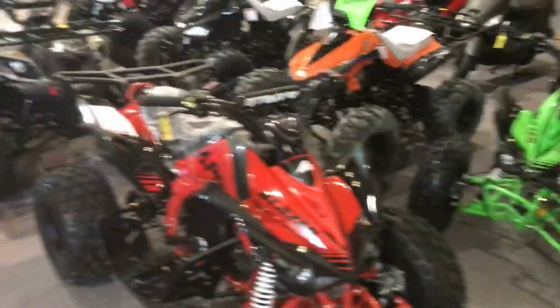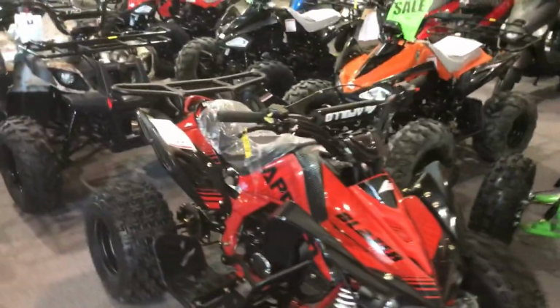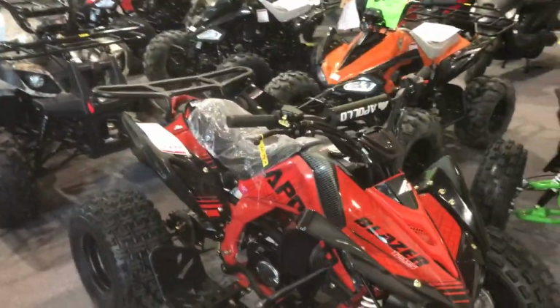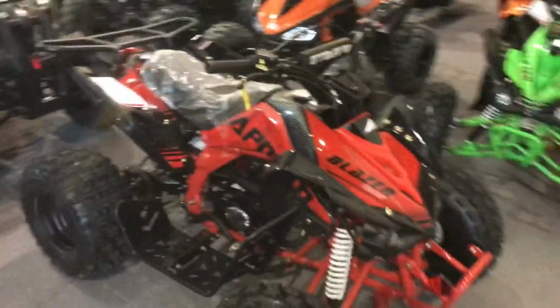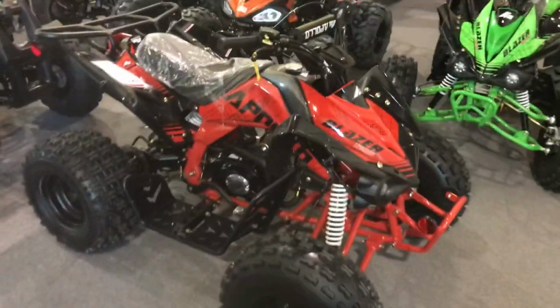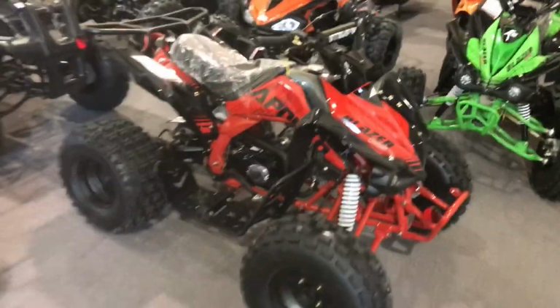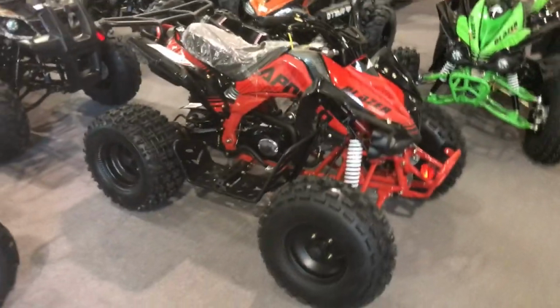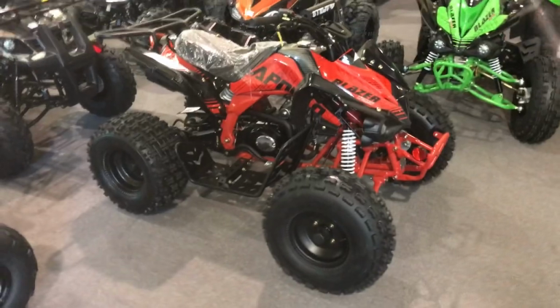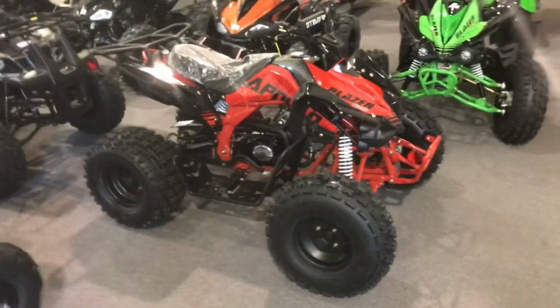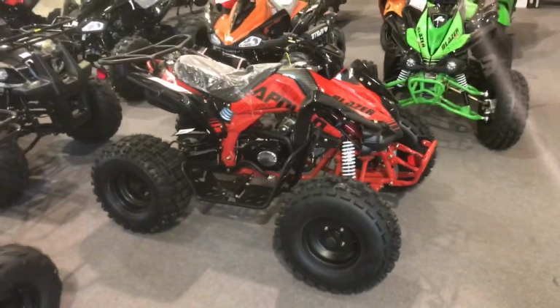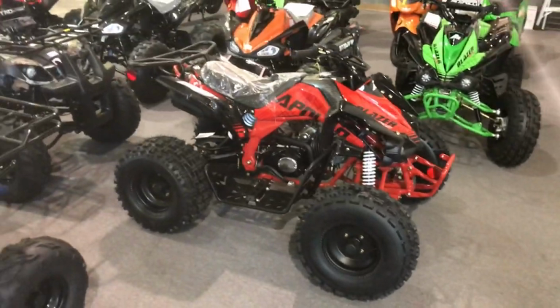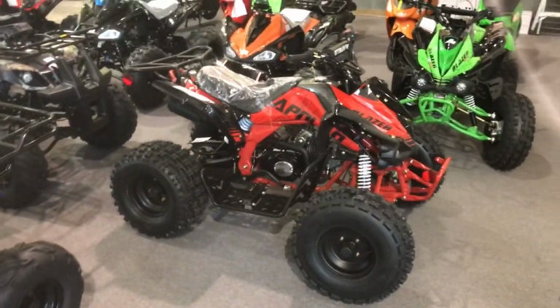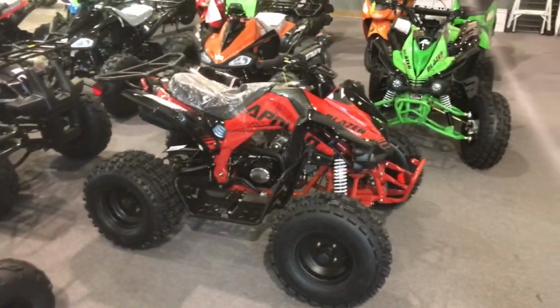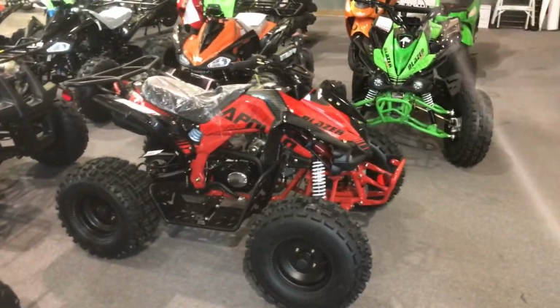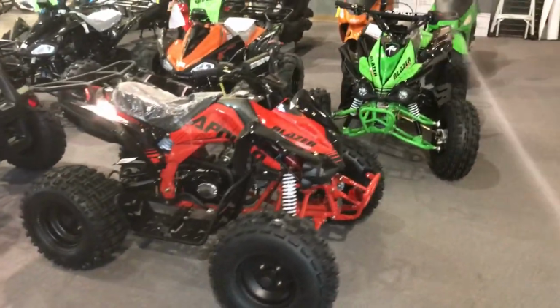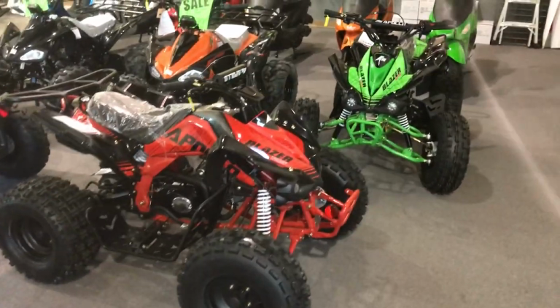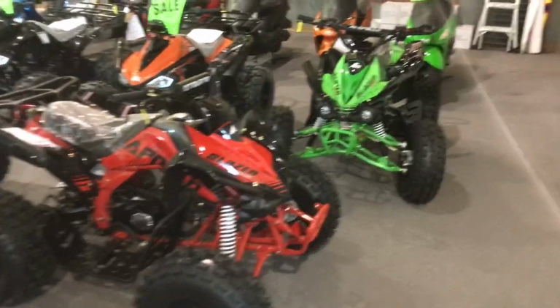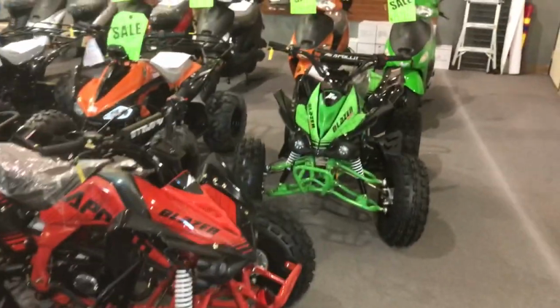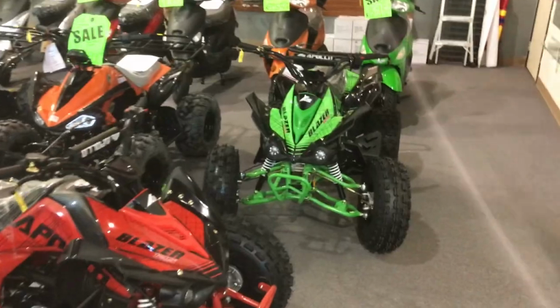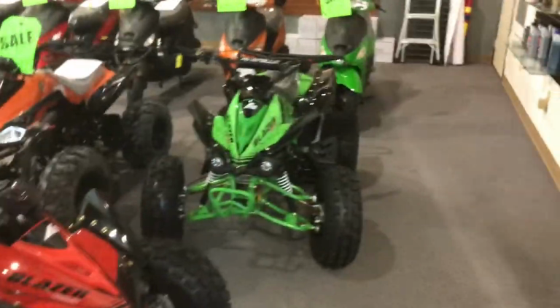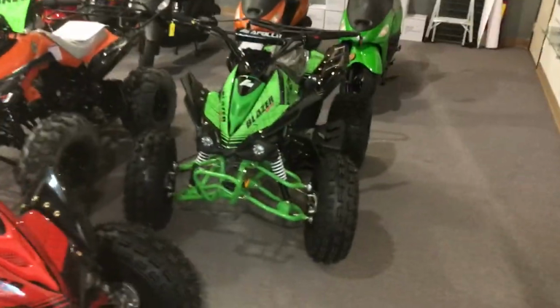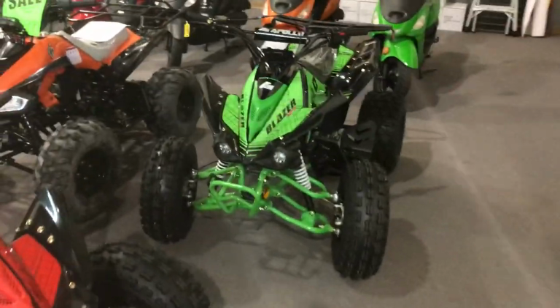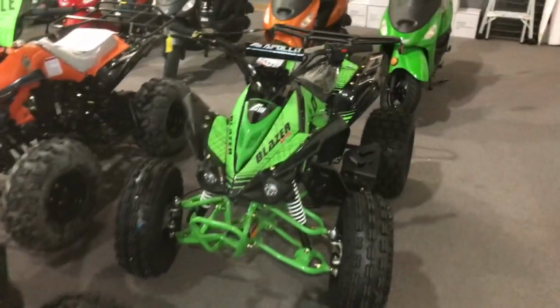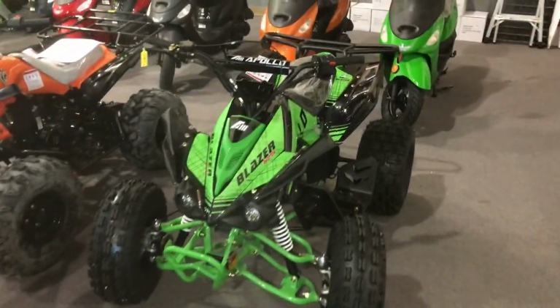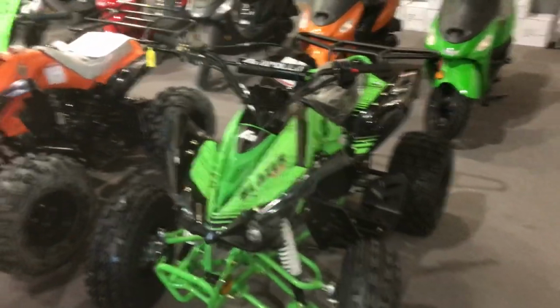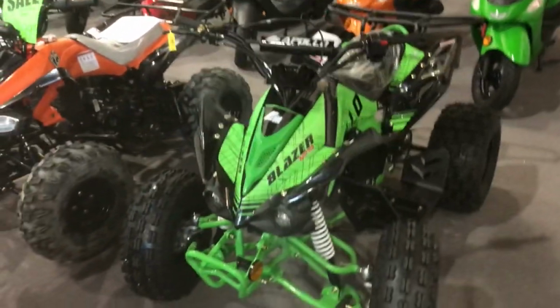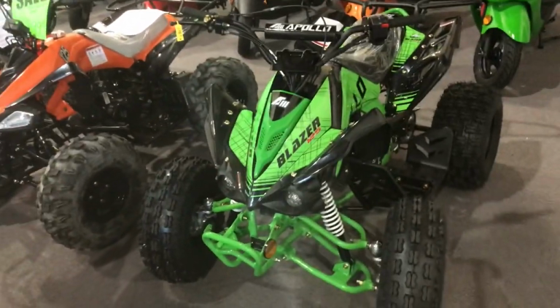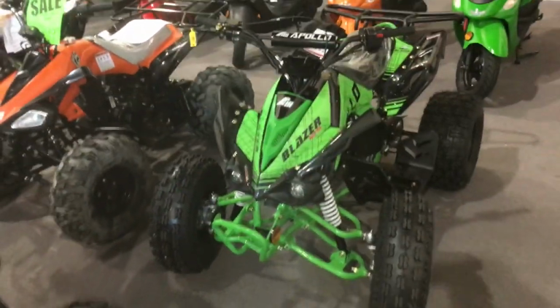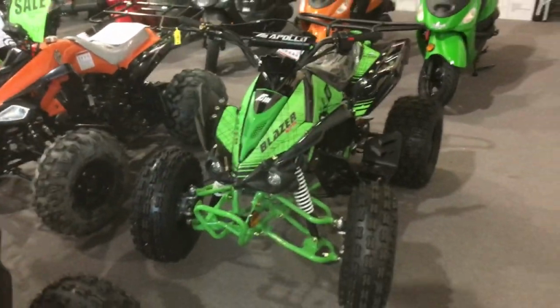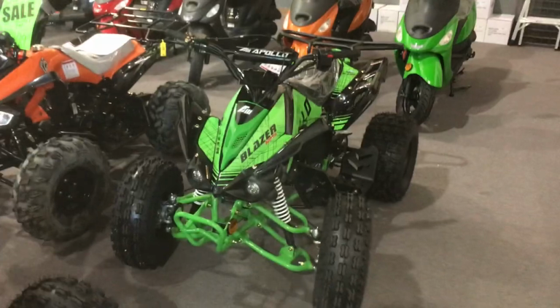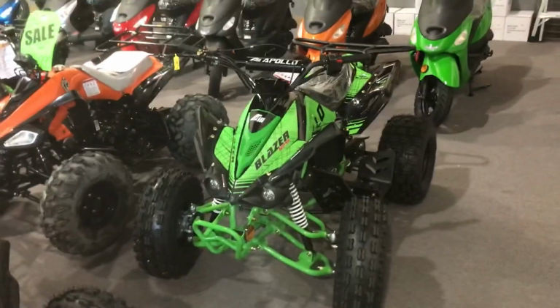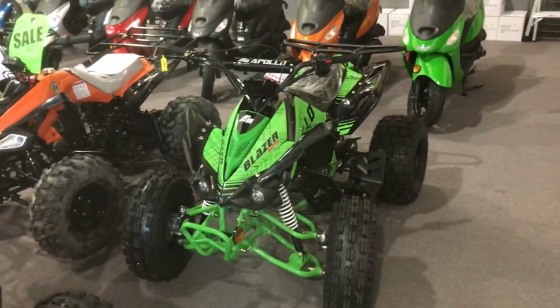It's the Apollo Blazer 9 — kids, youth, or smaller adults — fully automatic ATV with the remote kill system. Thanks a lot, guys, and we'll see you soon.